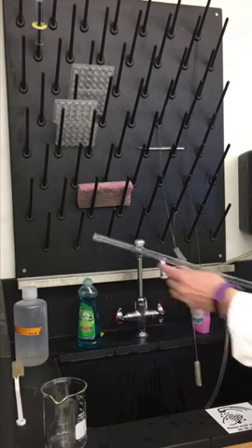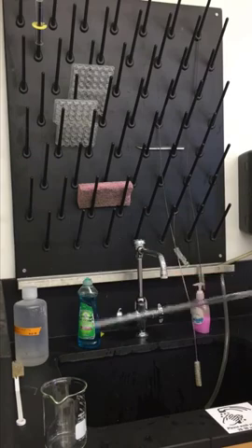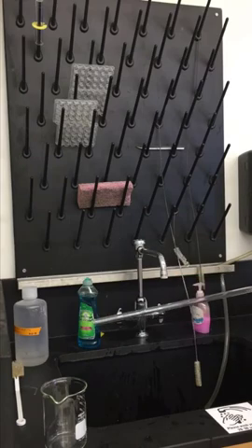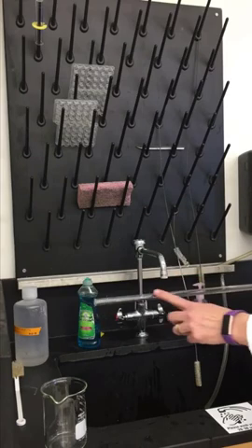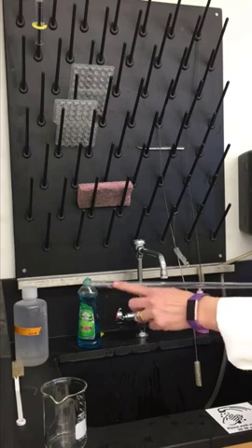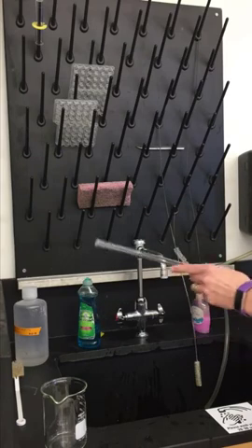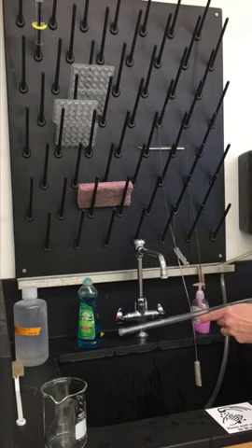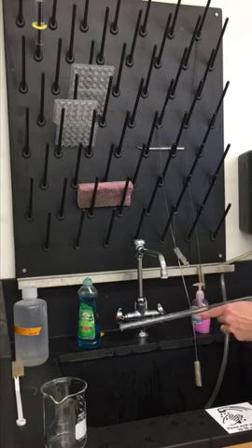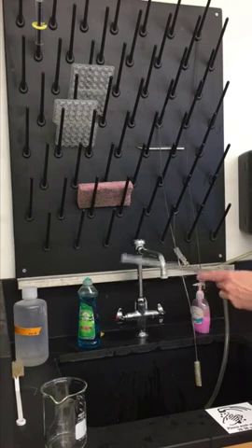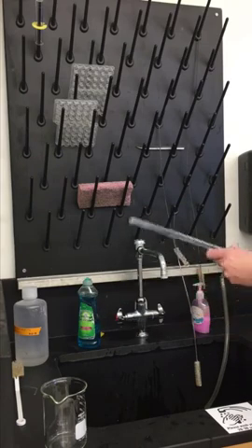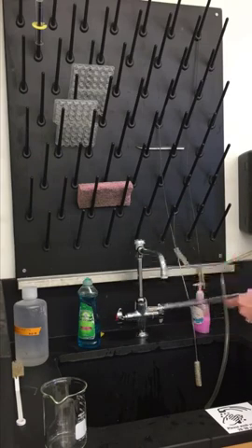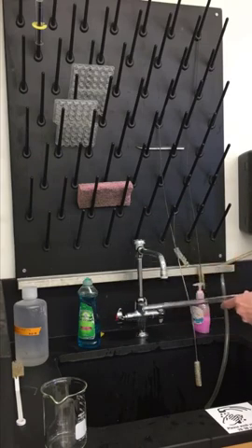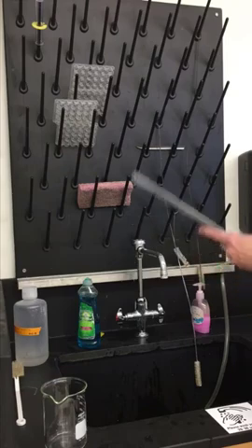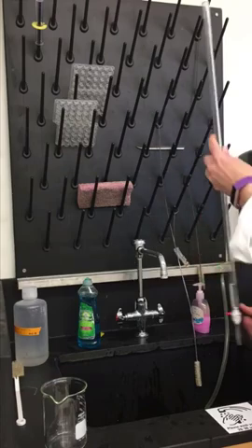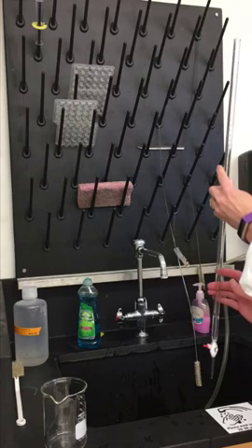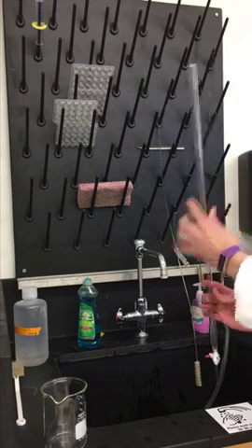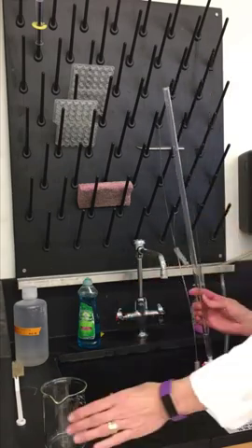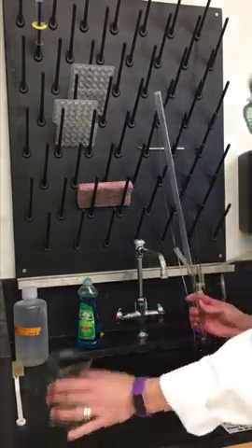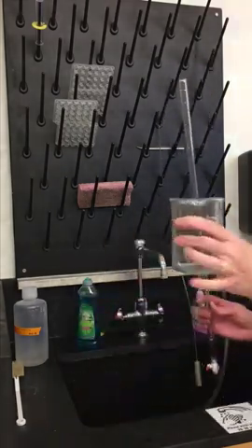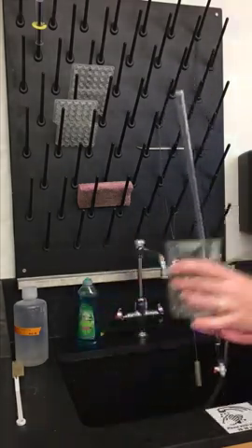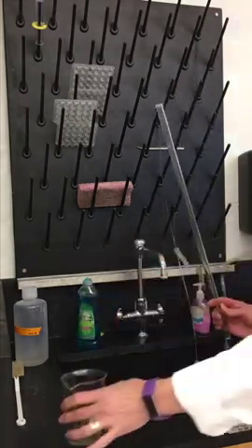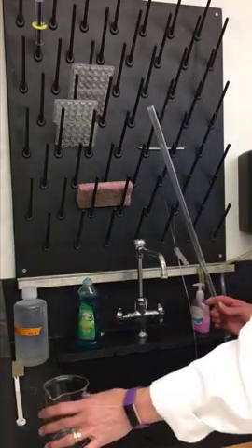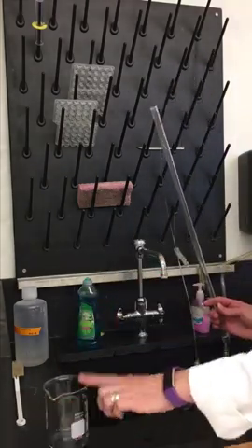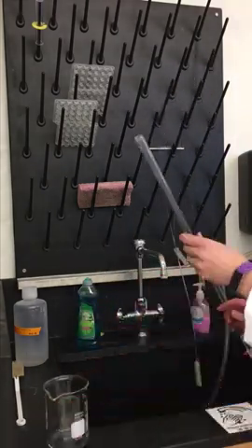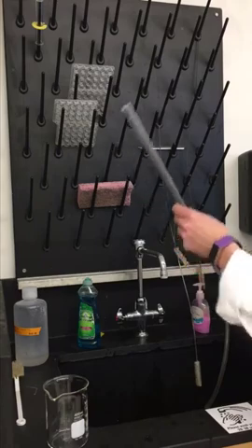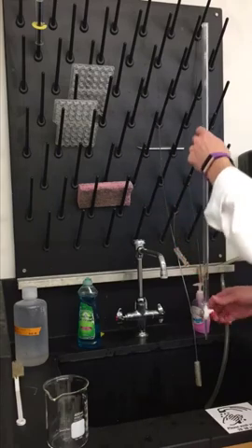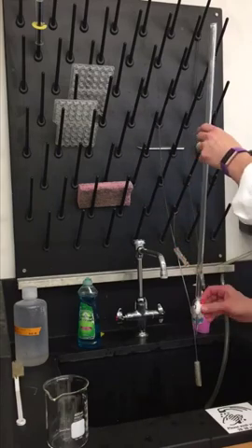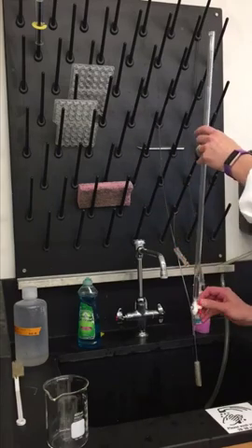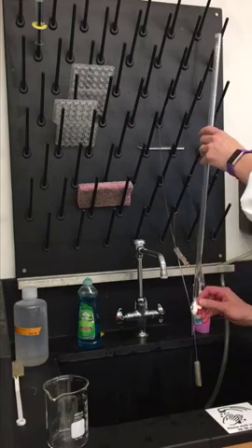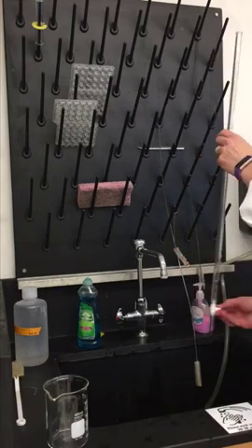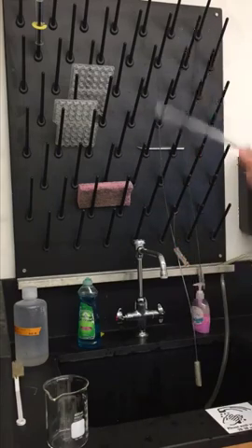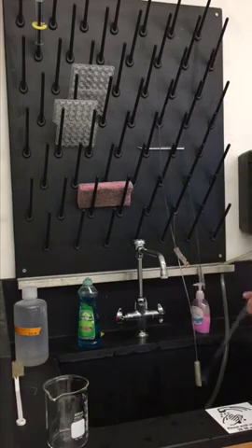The water is flowing down the walls of the glass. I'm doing this over the sink so if anything spills it goes into the sink. If I'm not near a sink, I would use a waste beaker and hold the open end of the burette over it, then let it flow through the tip and rinse.